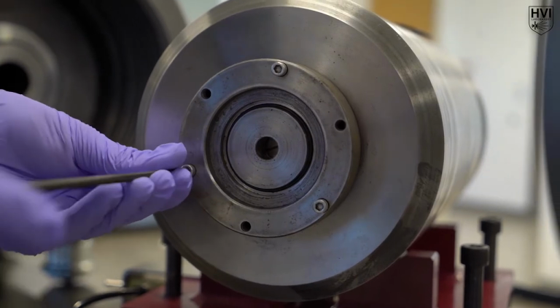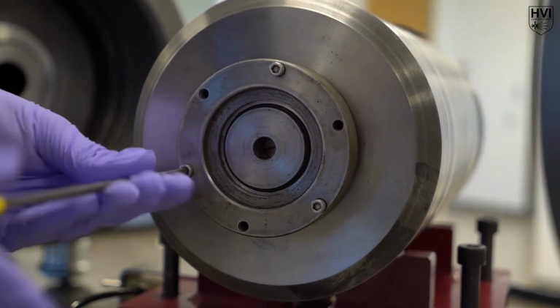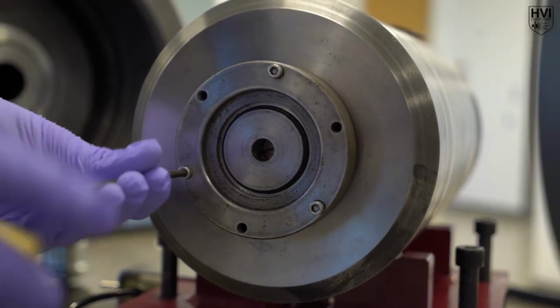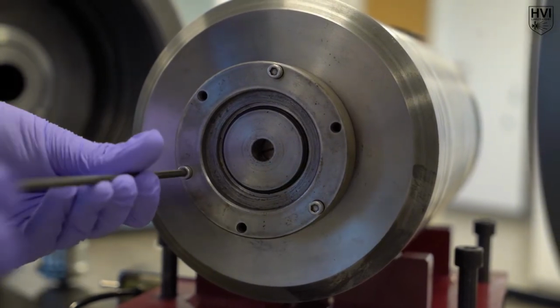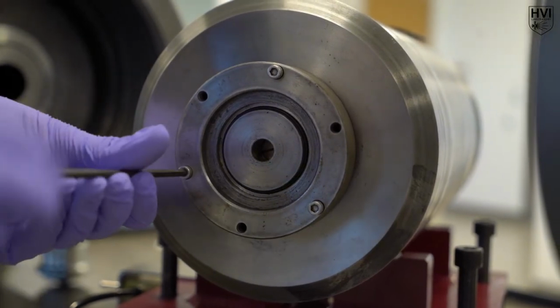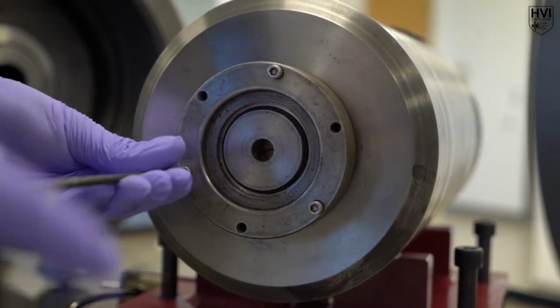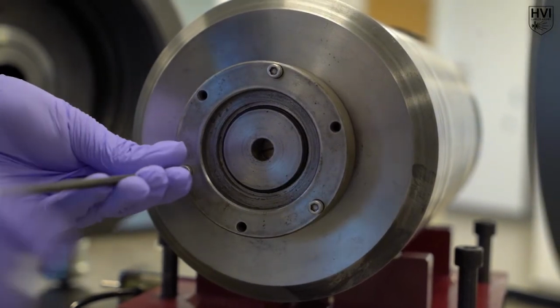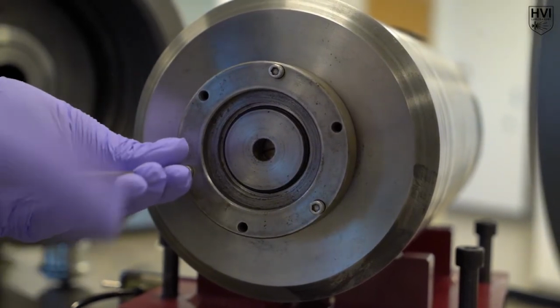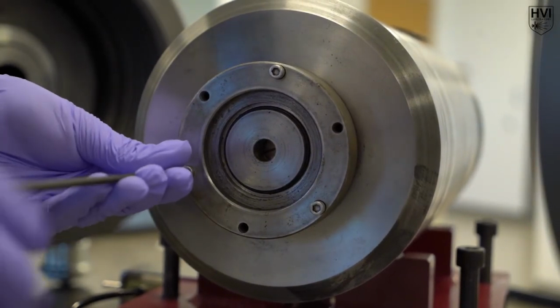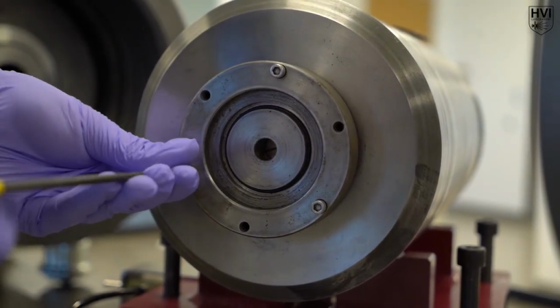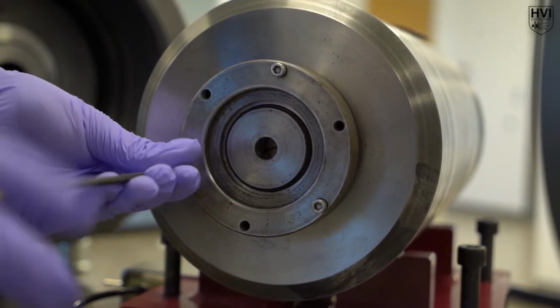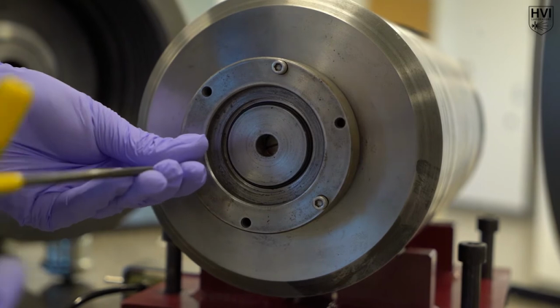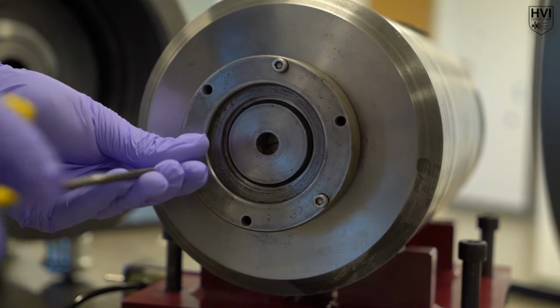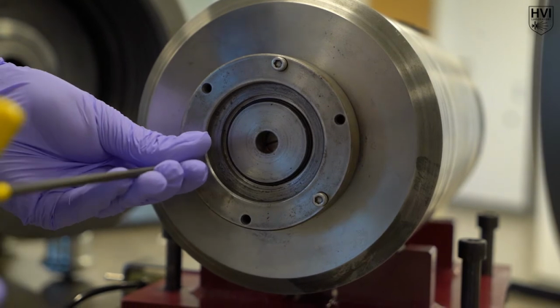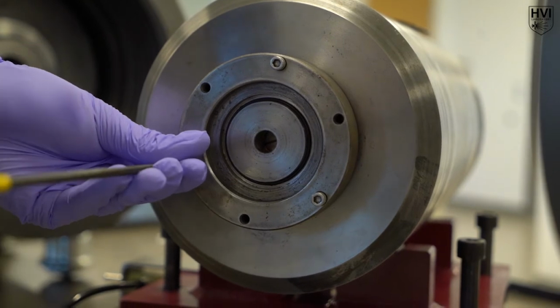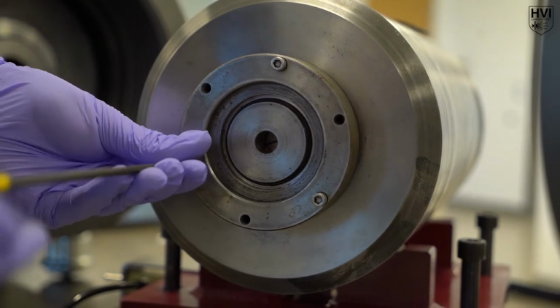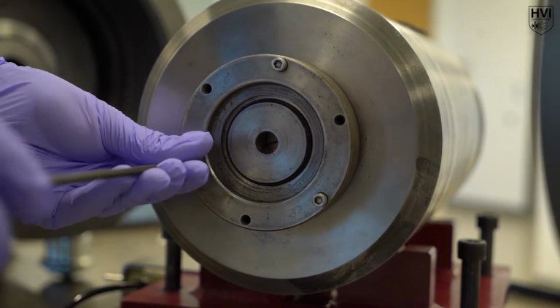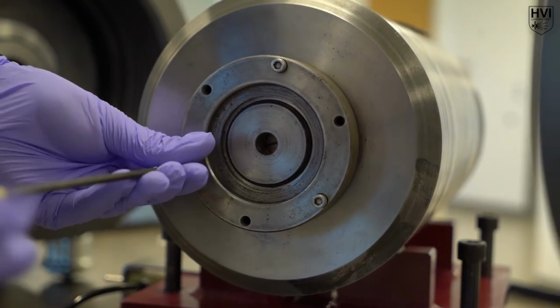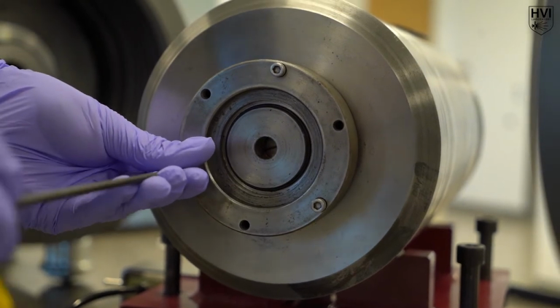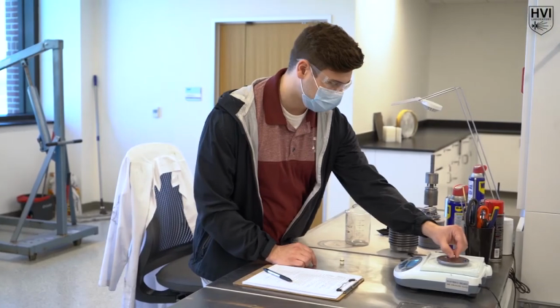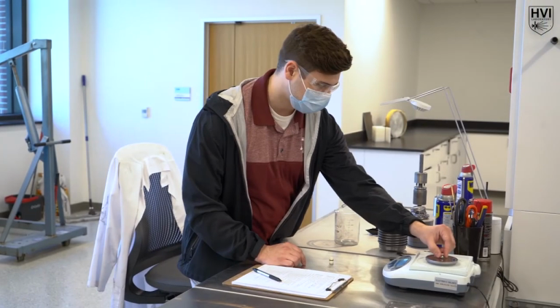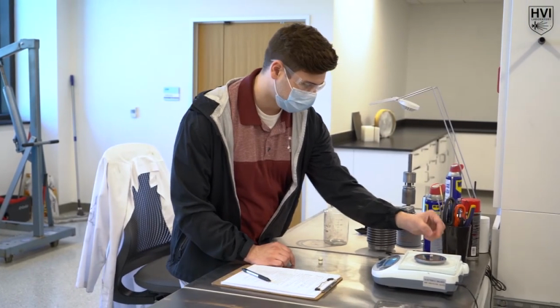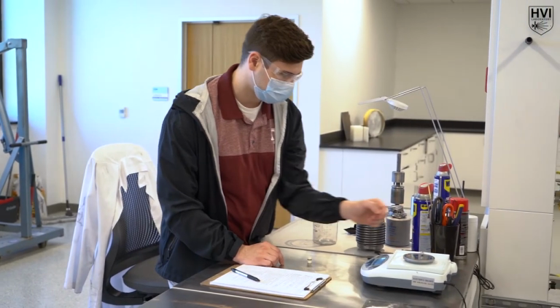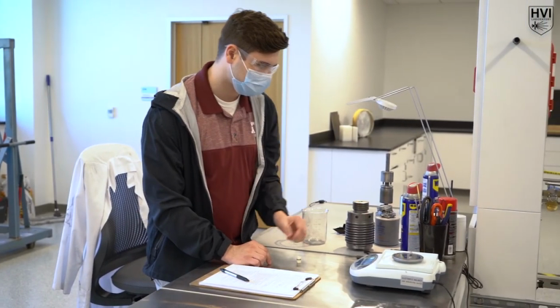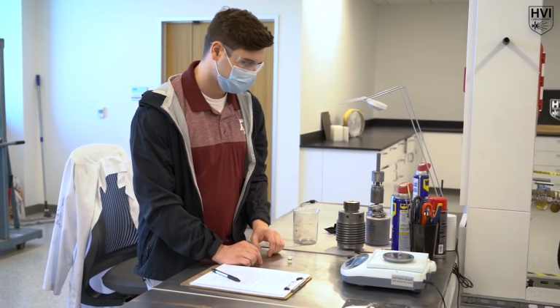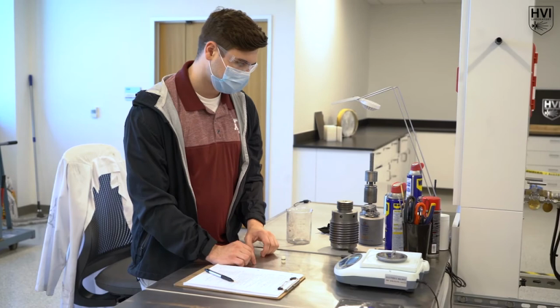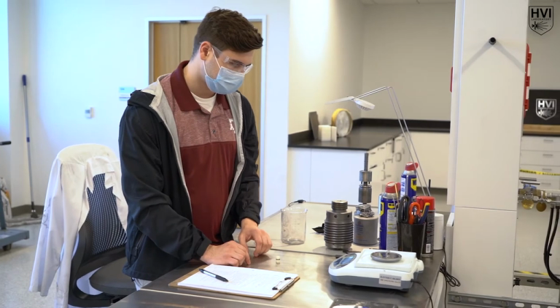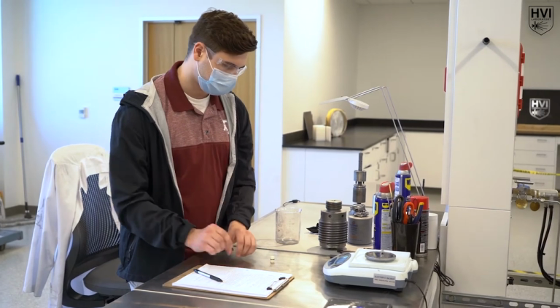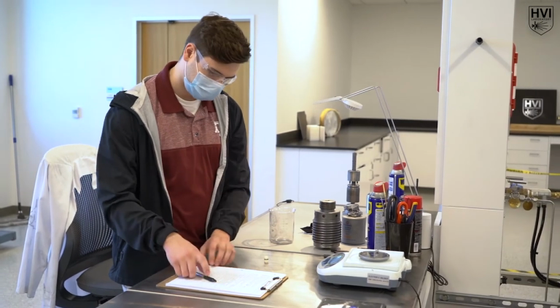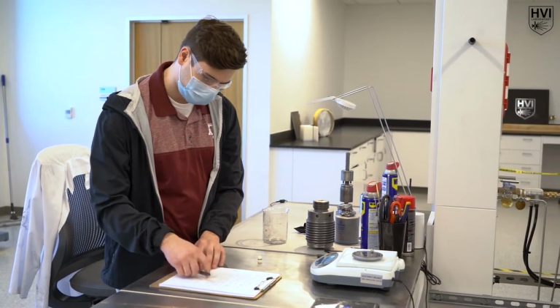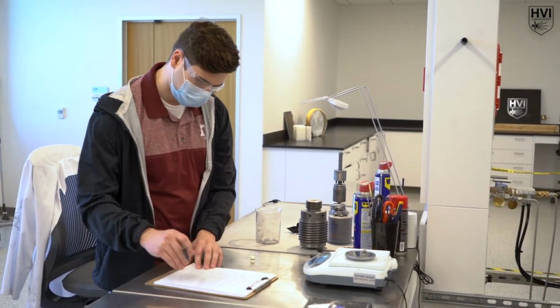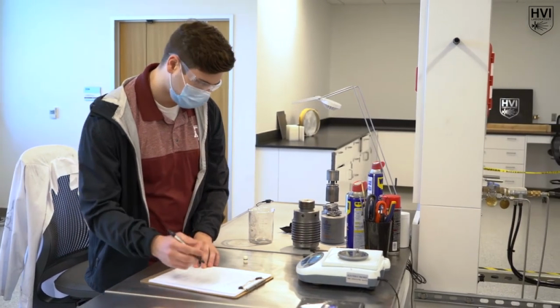This assembly houses the scored pedal valve, which is designed to rupture at a critical pressure and initiate the projectile acceleration. The desired projectile package, containing the projectile and its sabot, are carefully weighed.